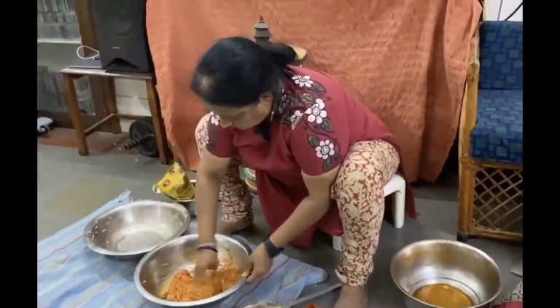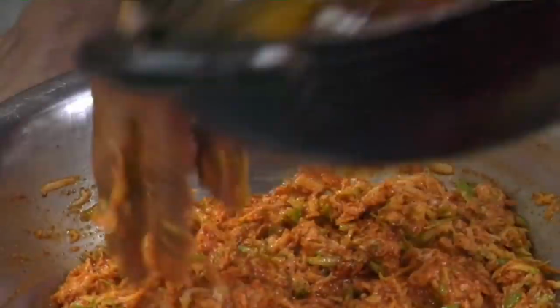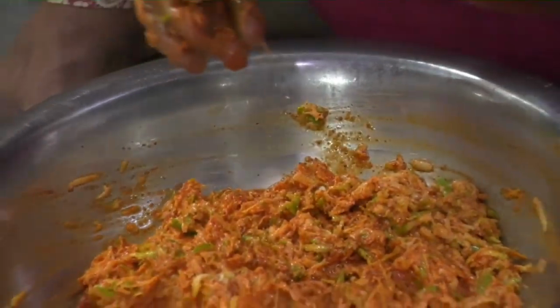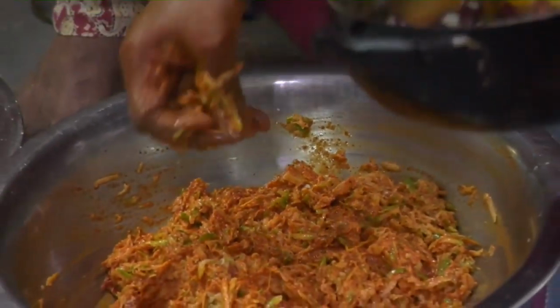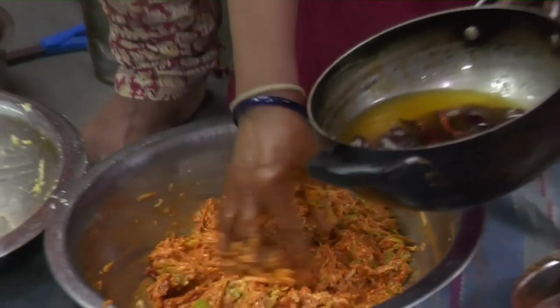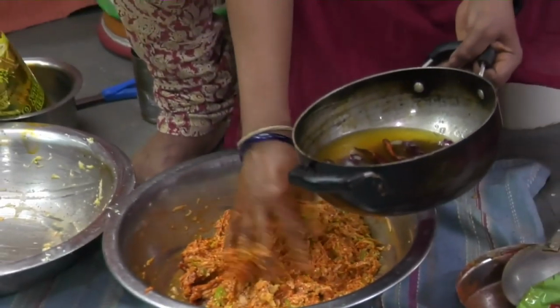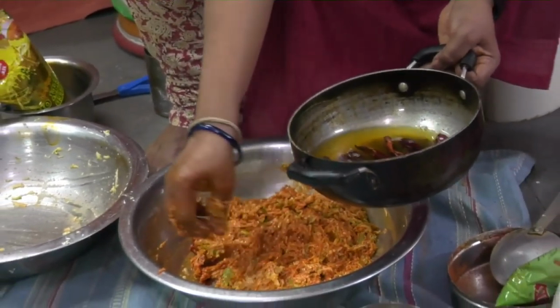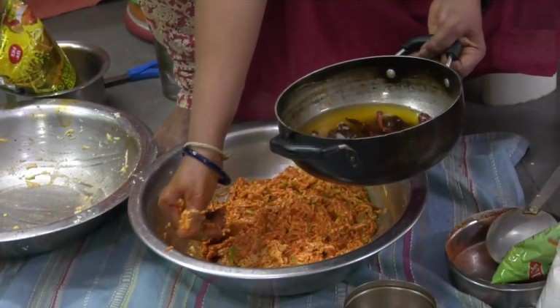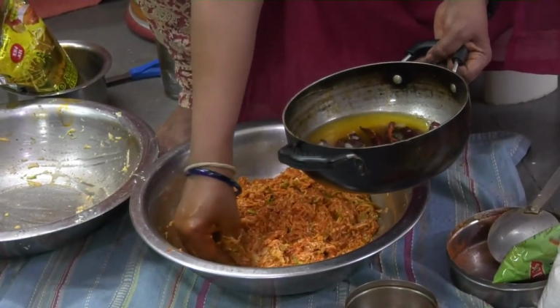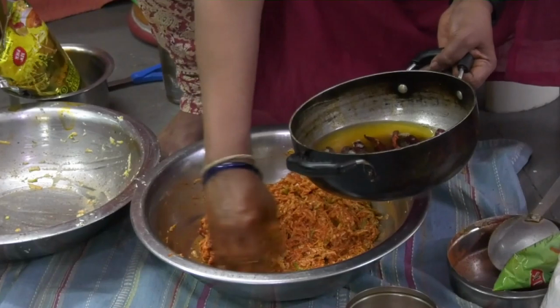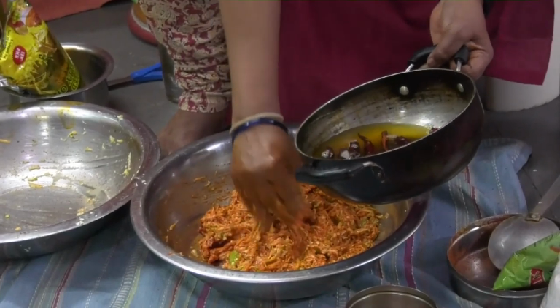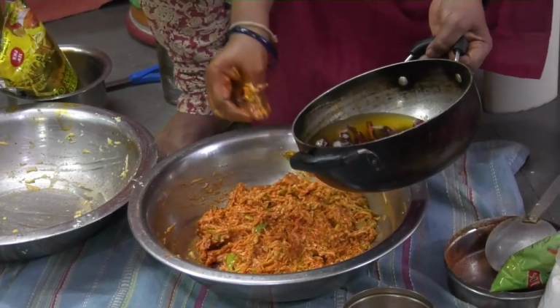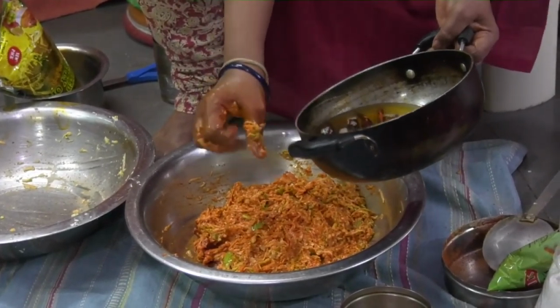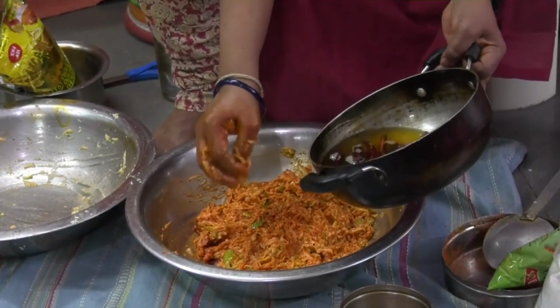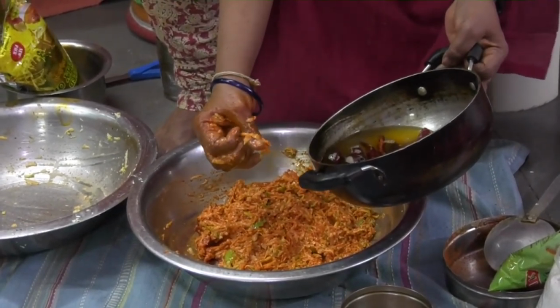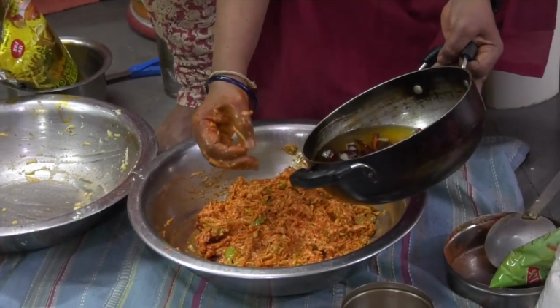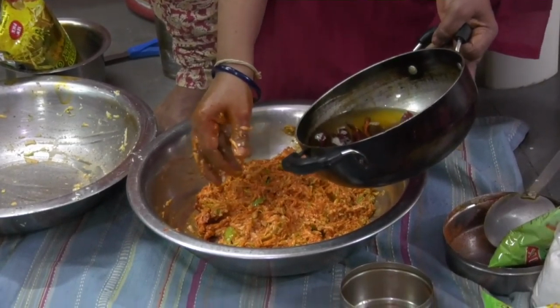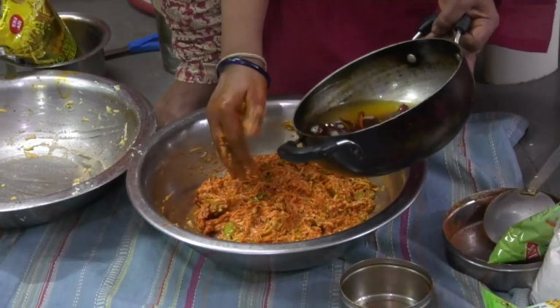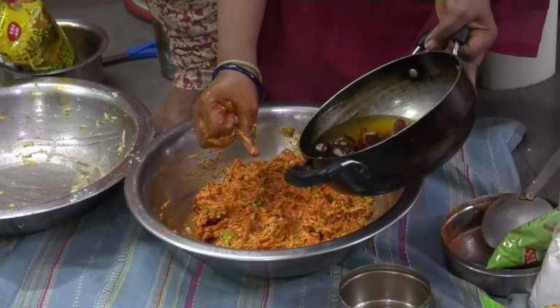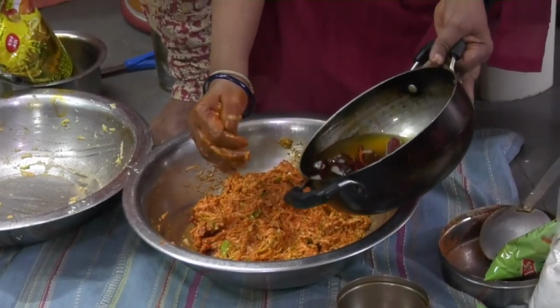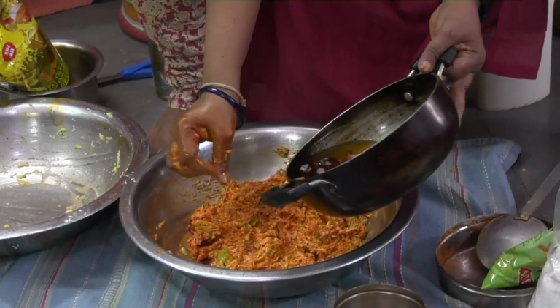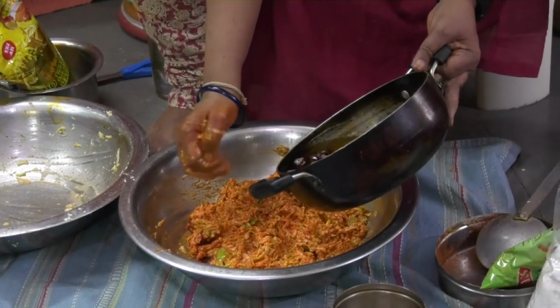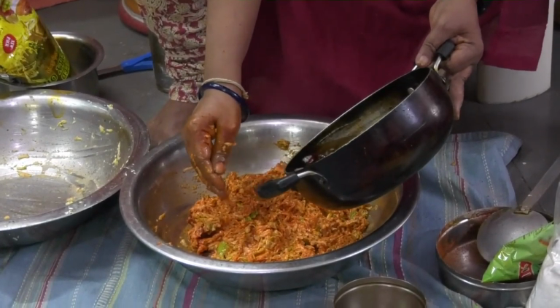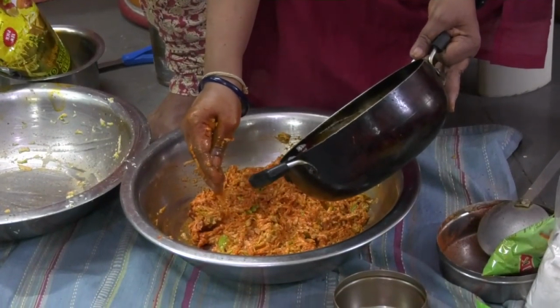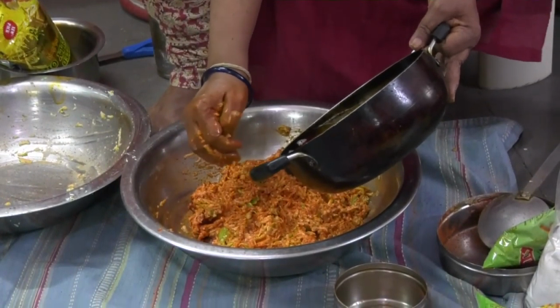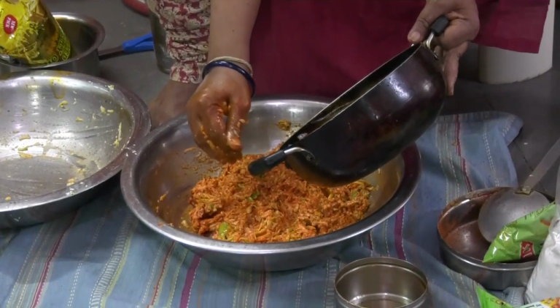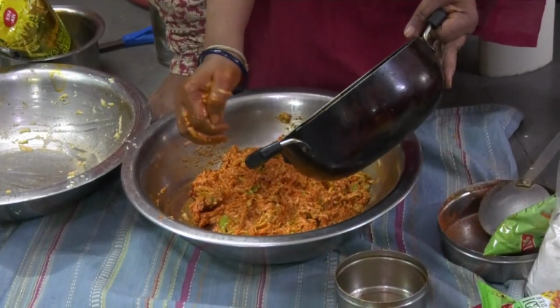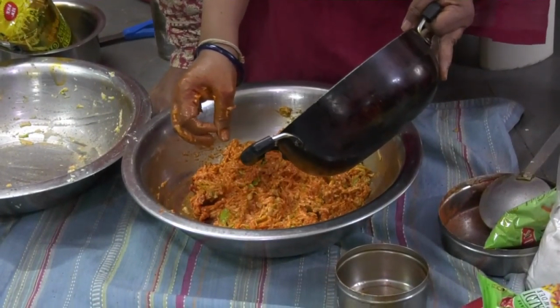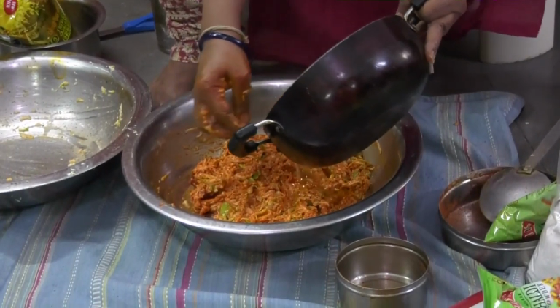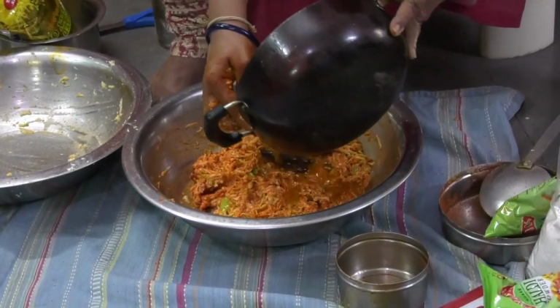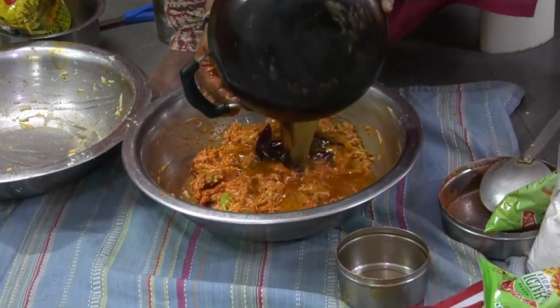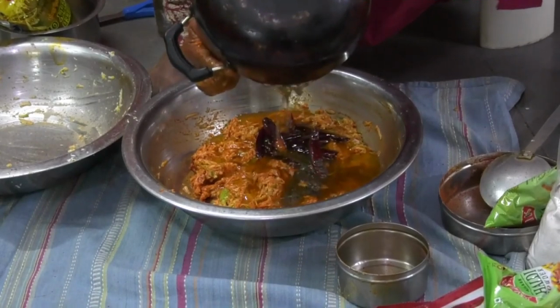For the bagar again, I have taken mustard seeds, red chillies, hing, and after switching off the stove I have added about 20 grams of fenugreek powder.